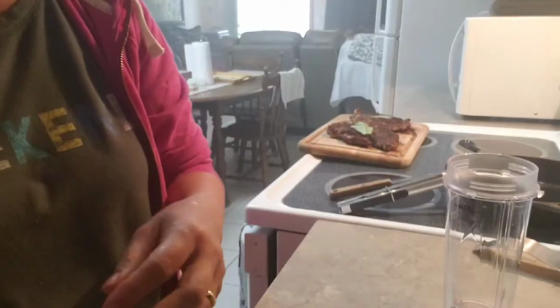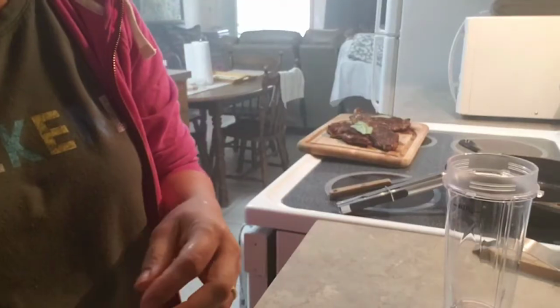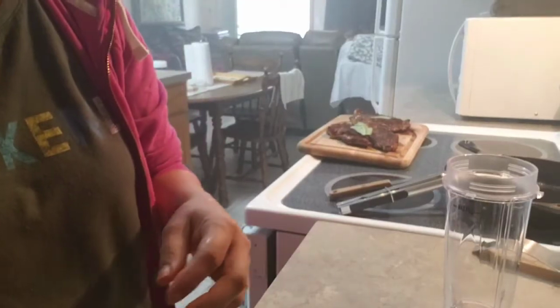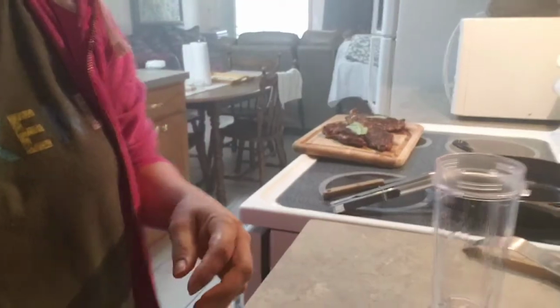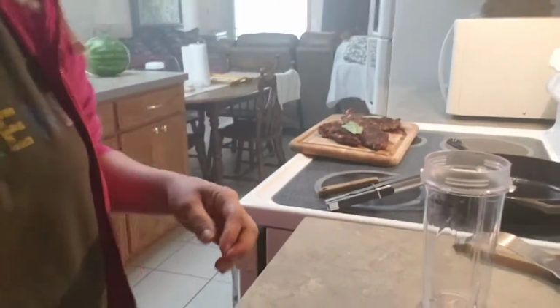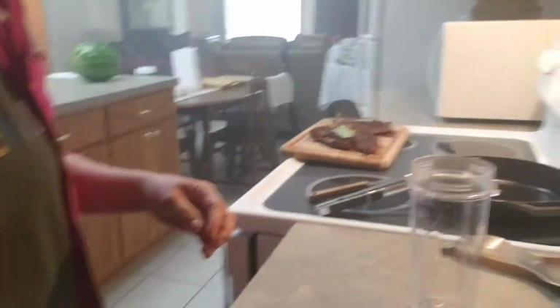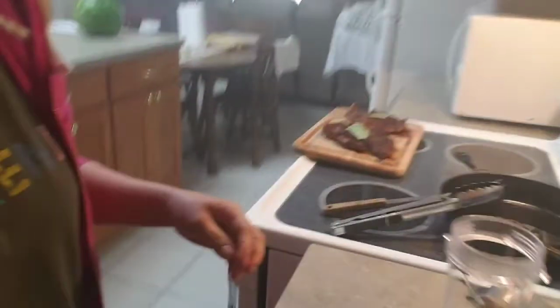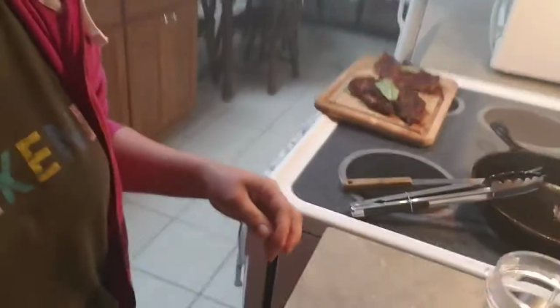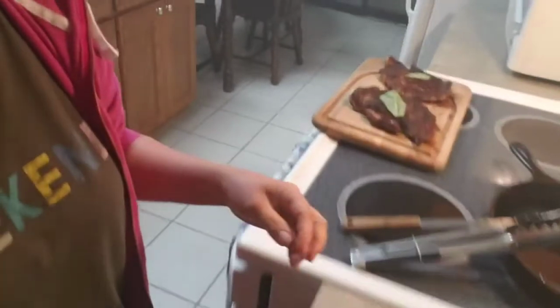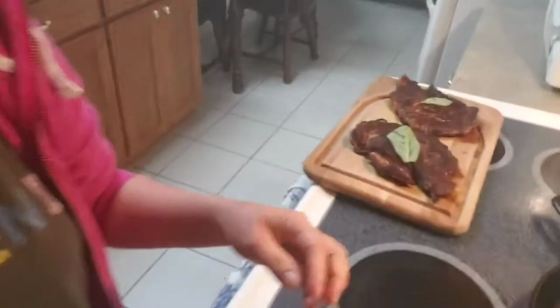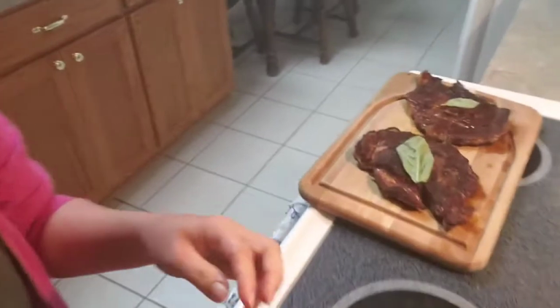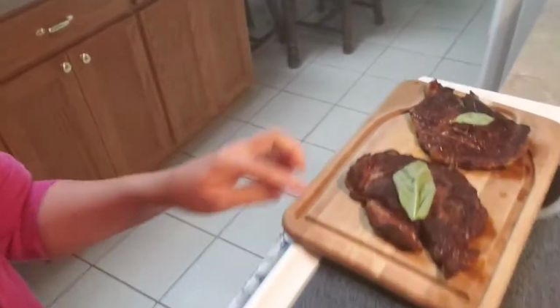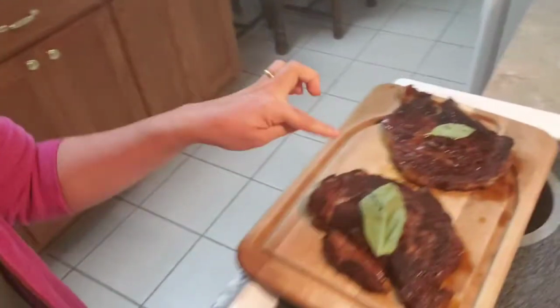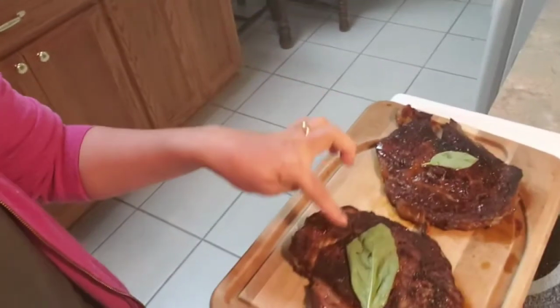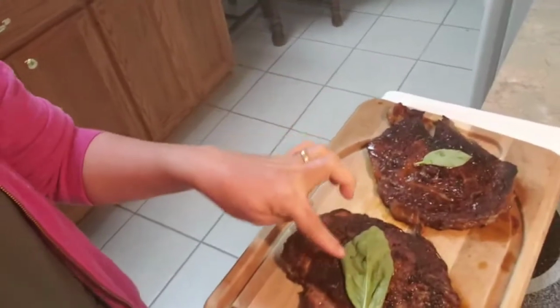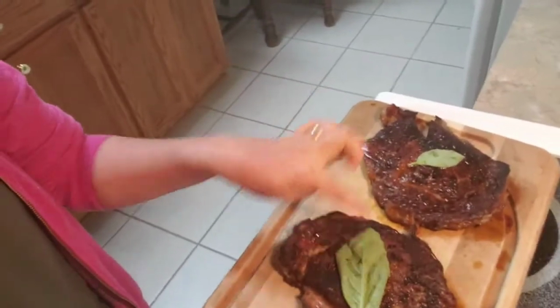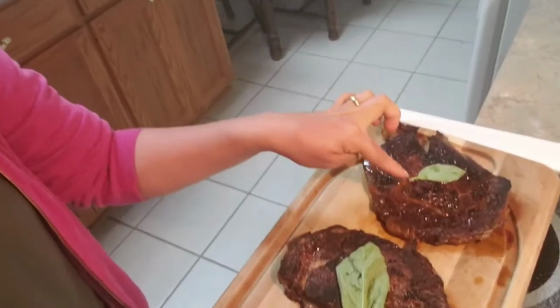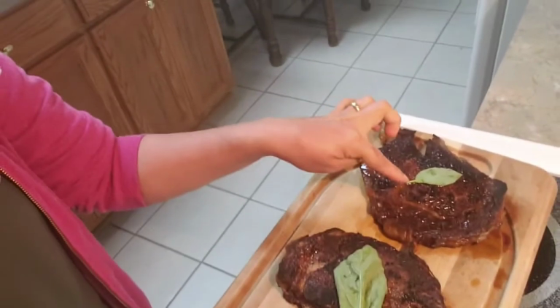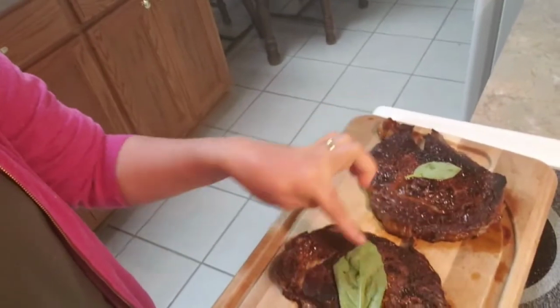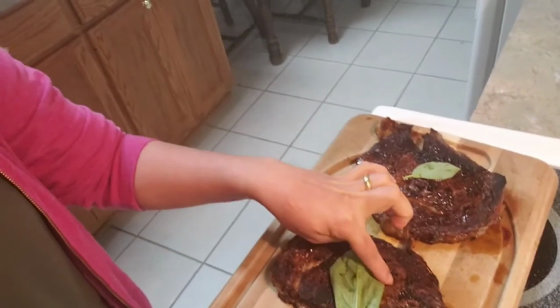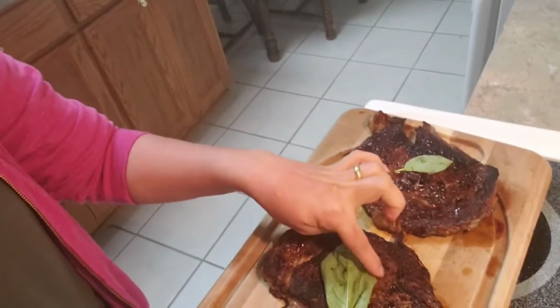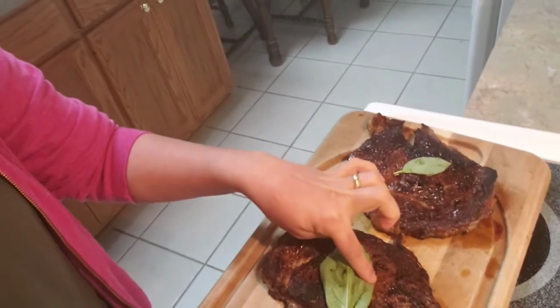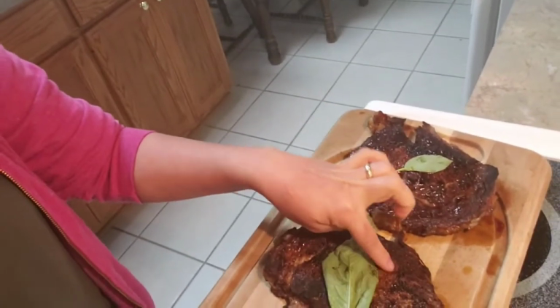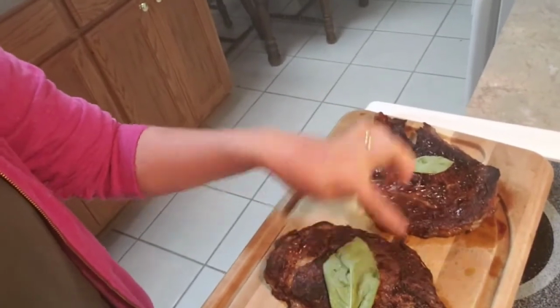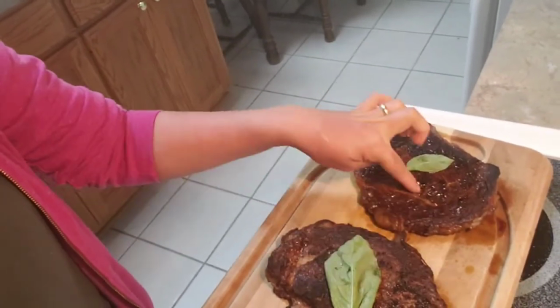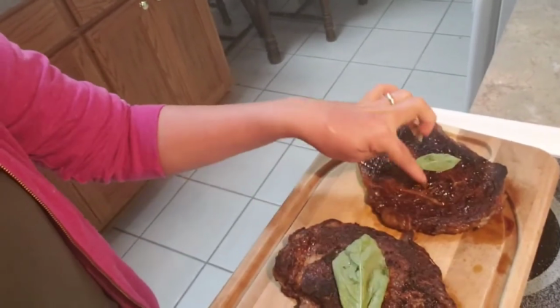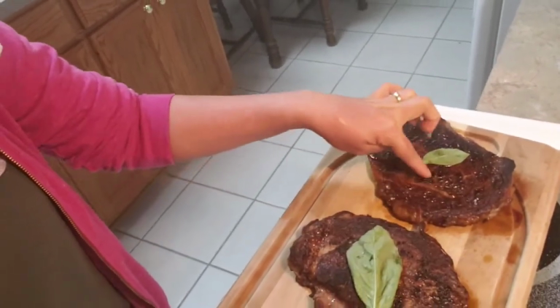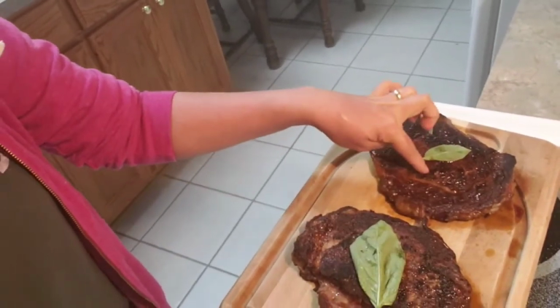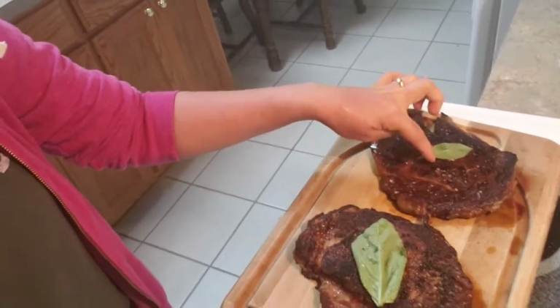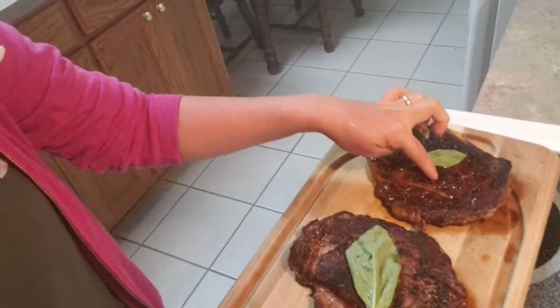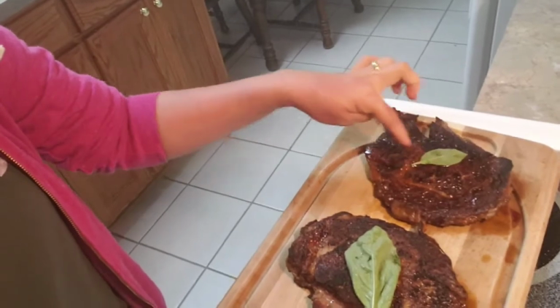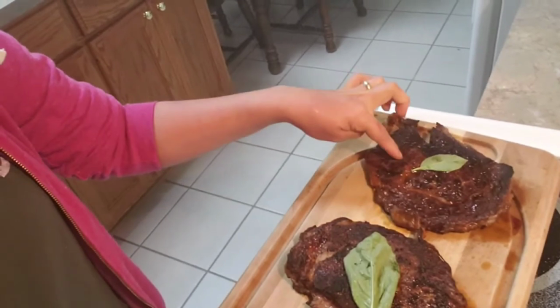Okay guys, our steak is done — it's cooked now!